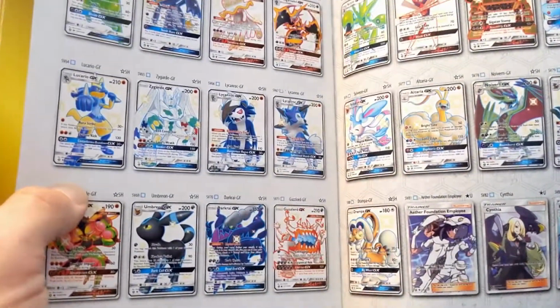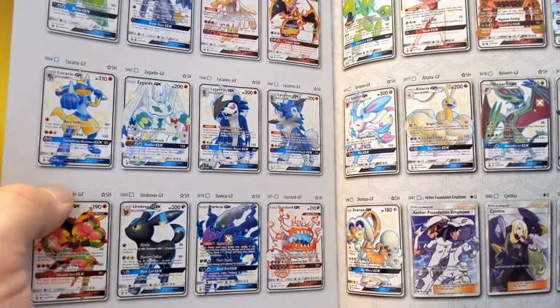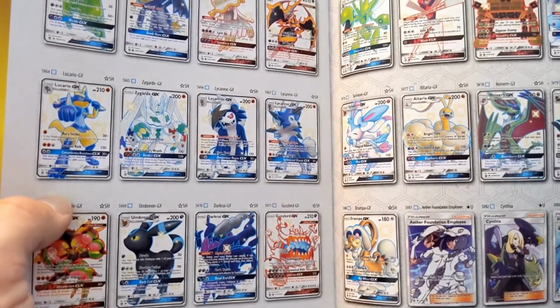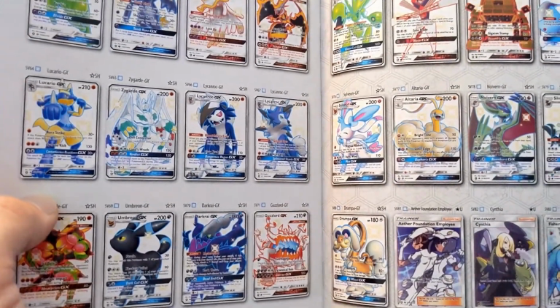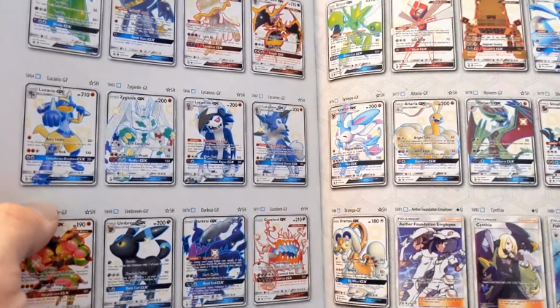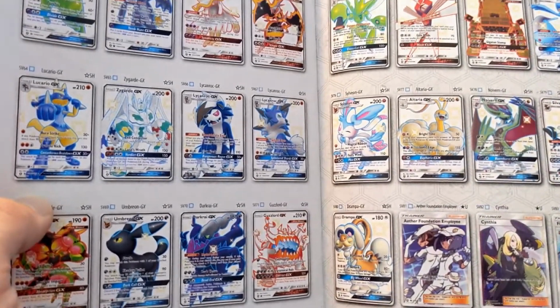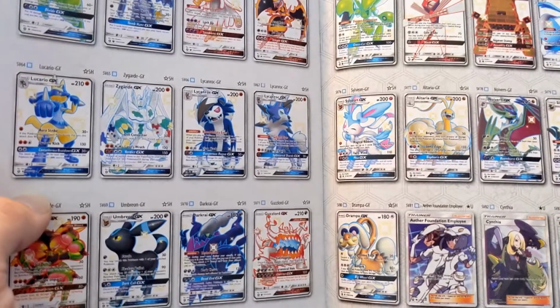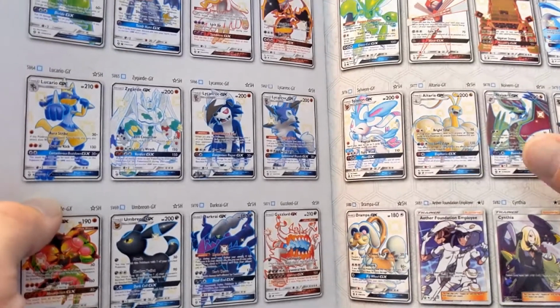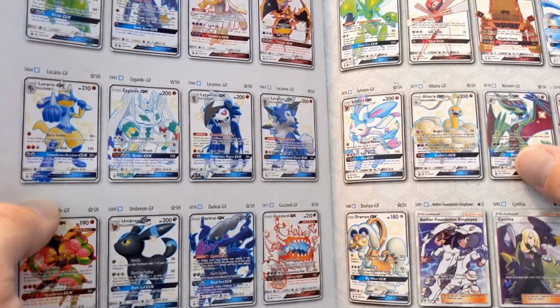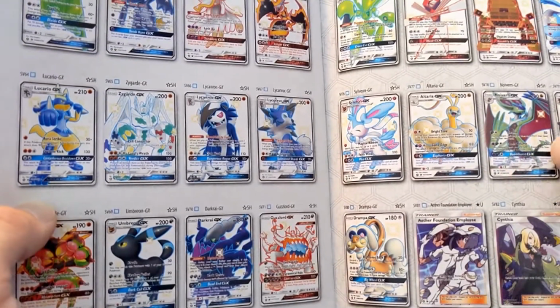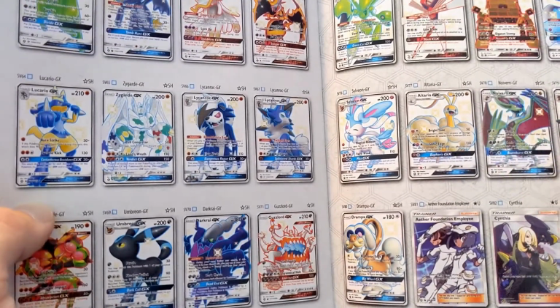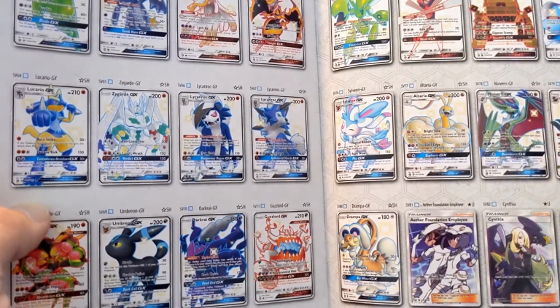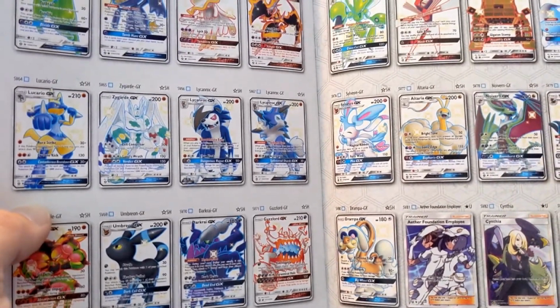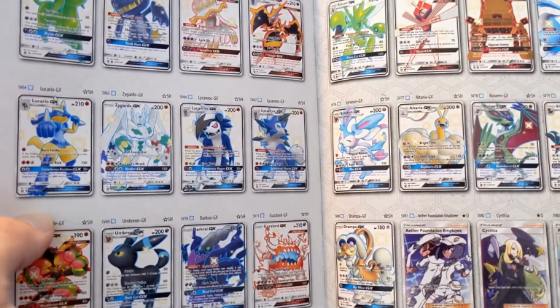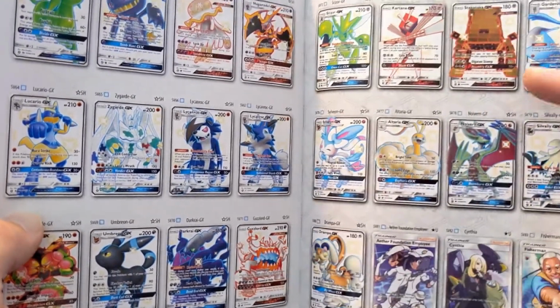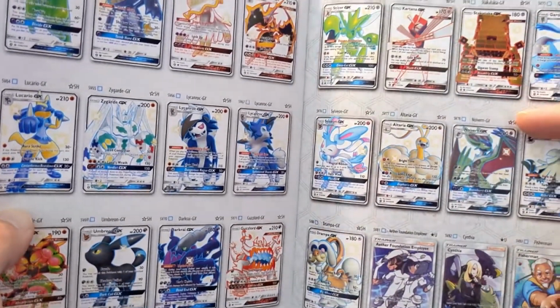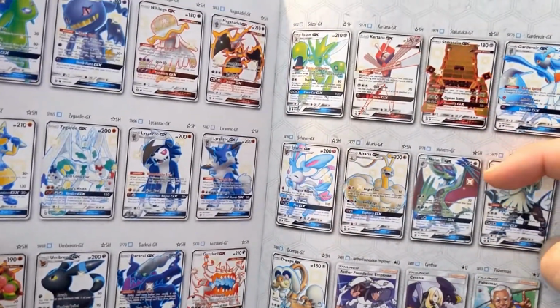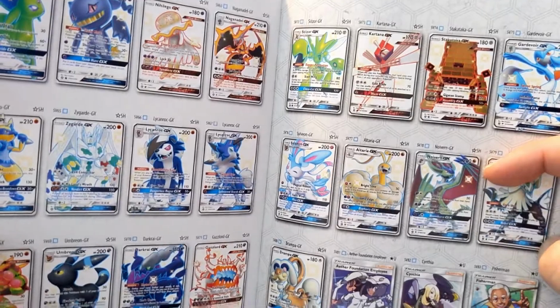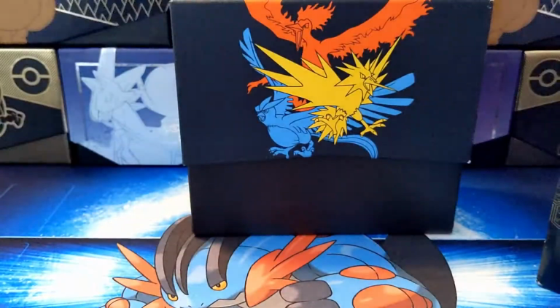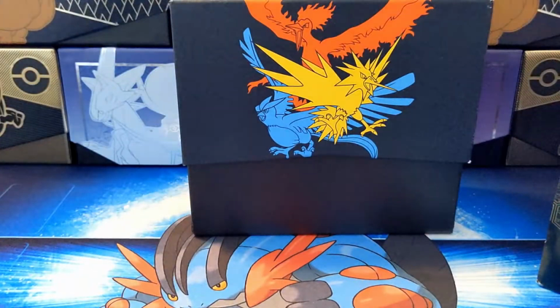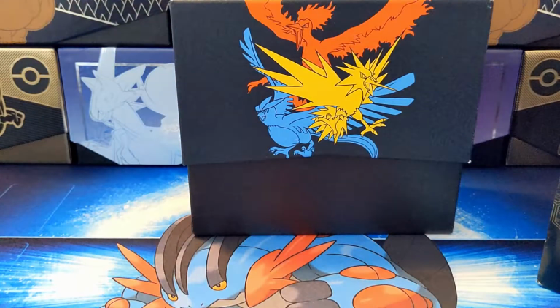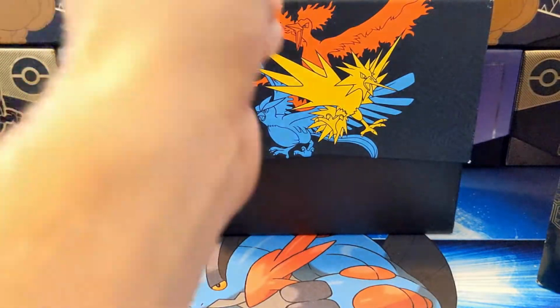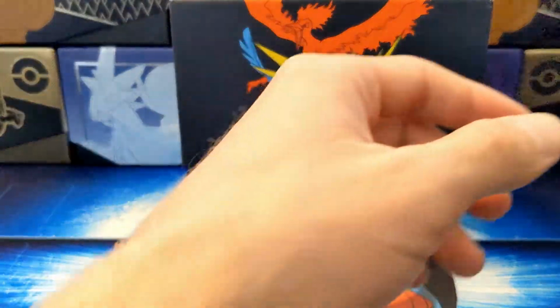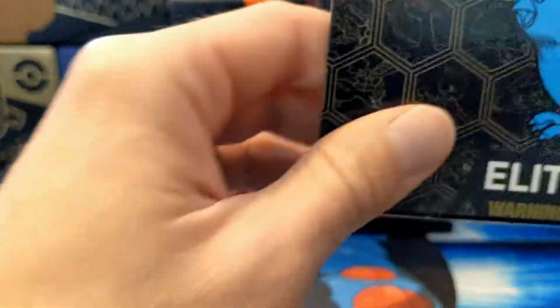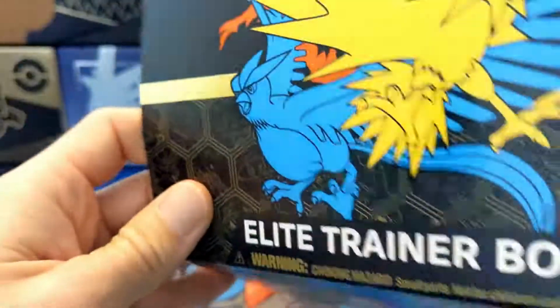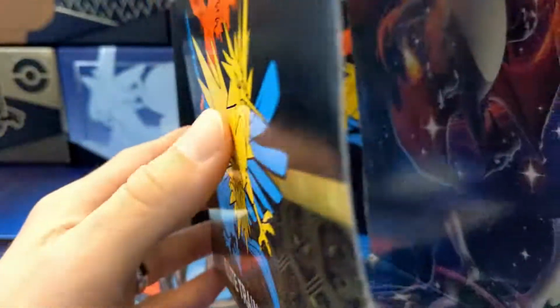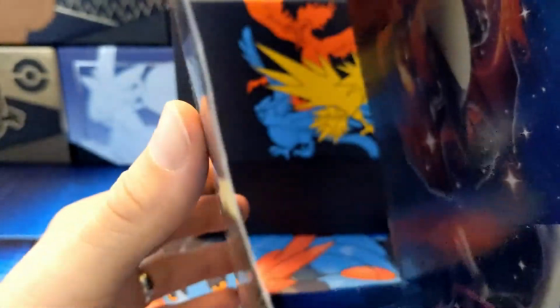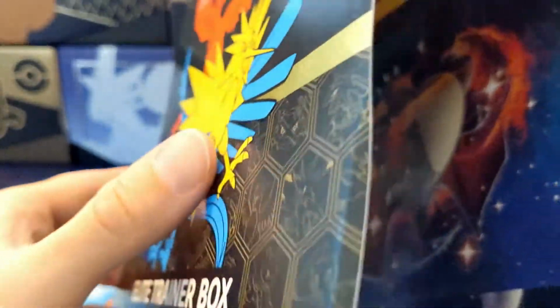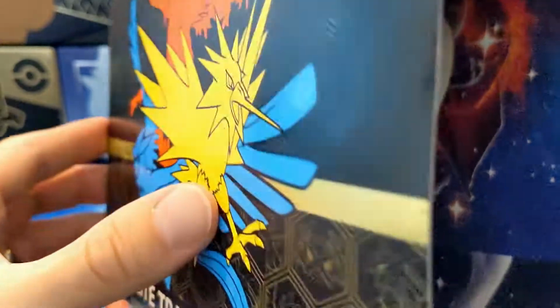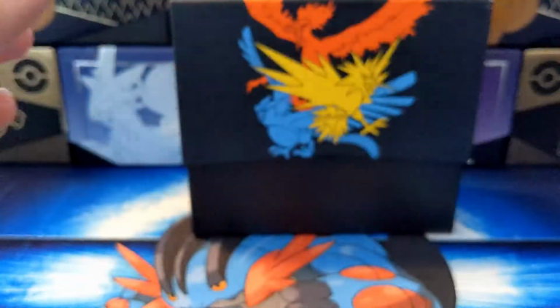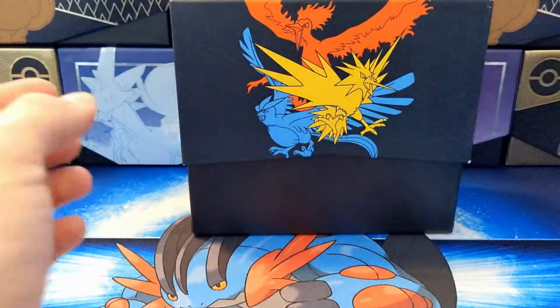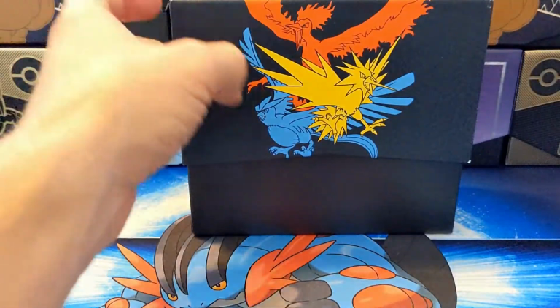There's all the shinies. There's so many good ones — the Altaria, Neuvern, Savali. Oh, the Kartana is cool too. I love the Kartana. I just want to get into it. A little poster thing. Looks like there's some stuff on the inside.